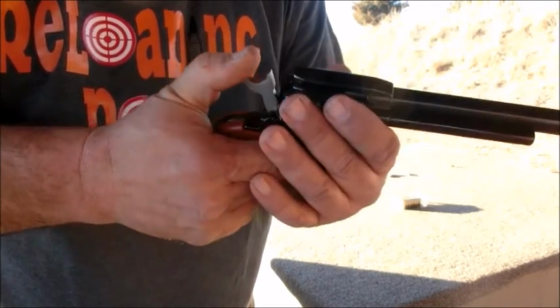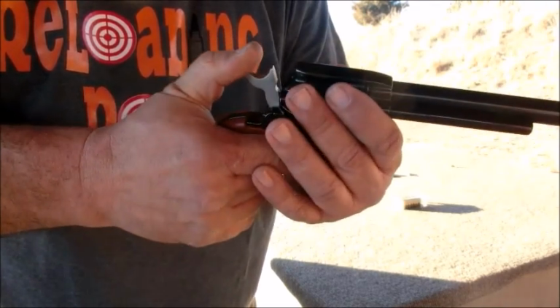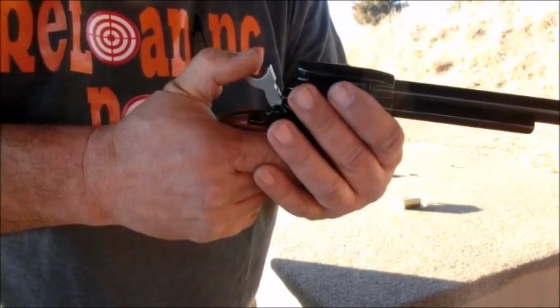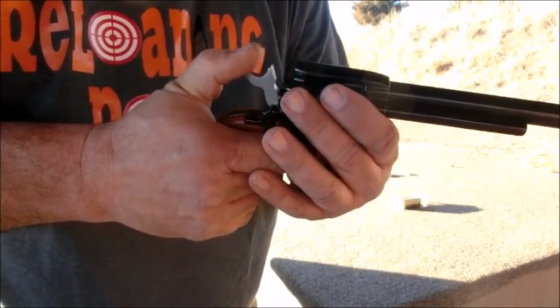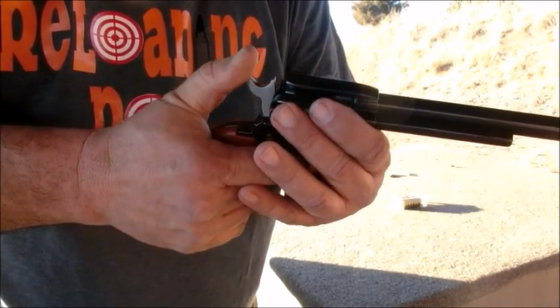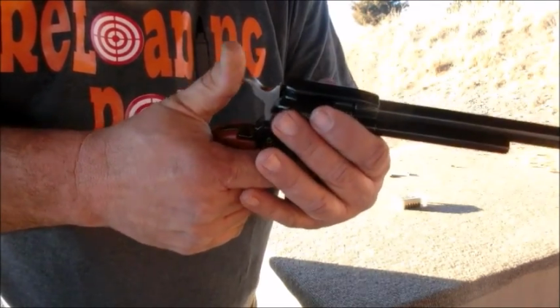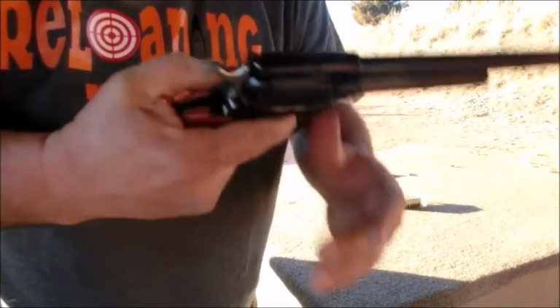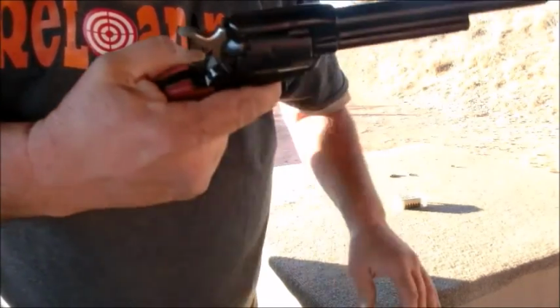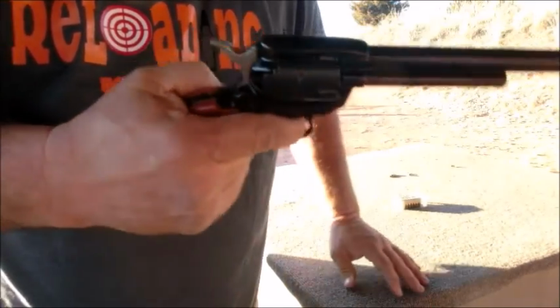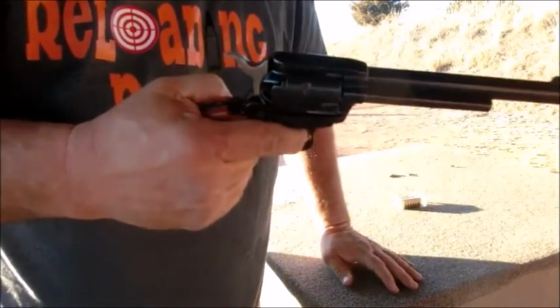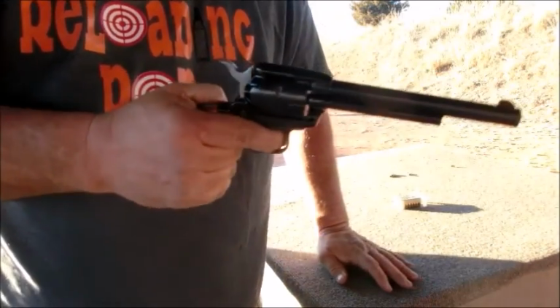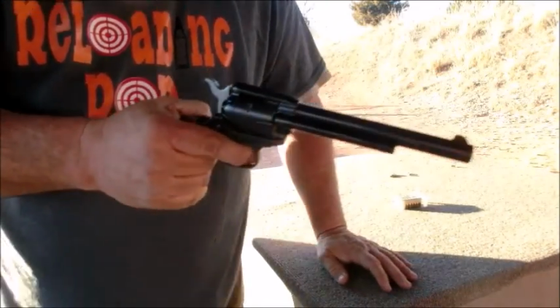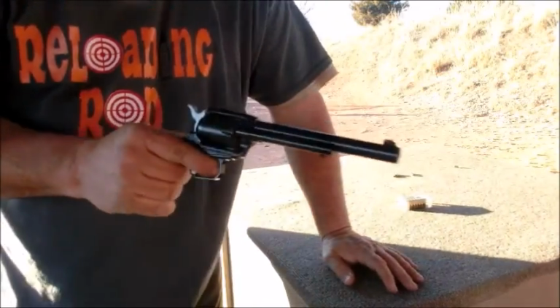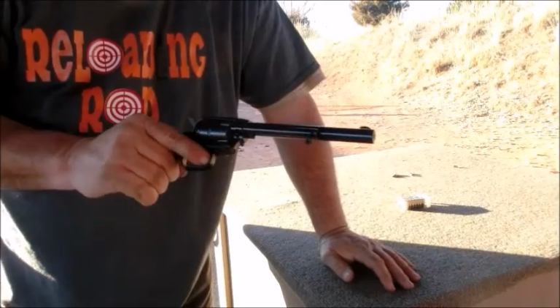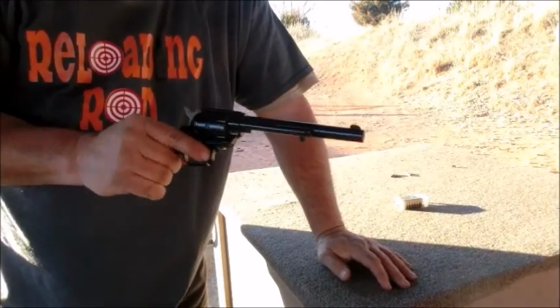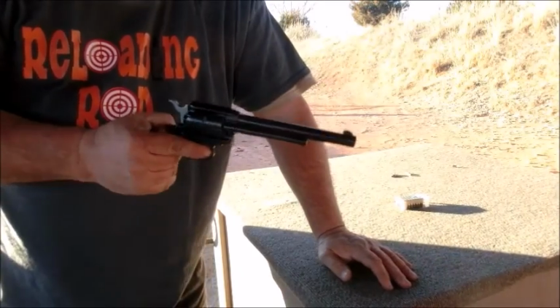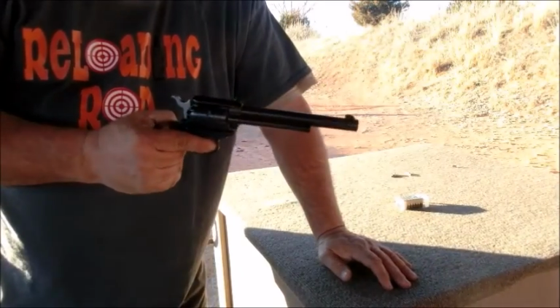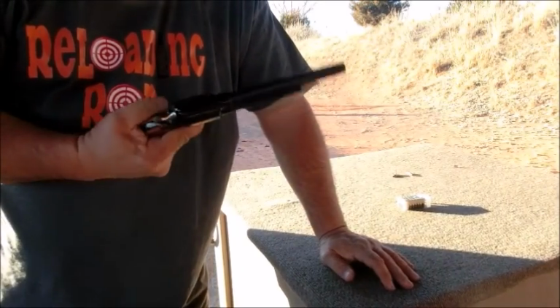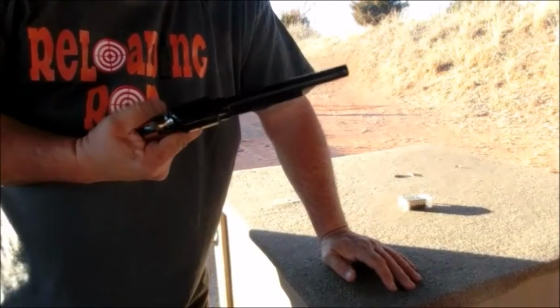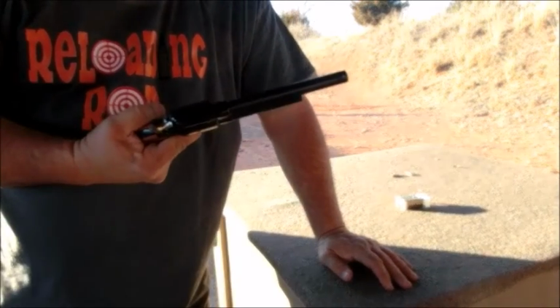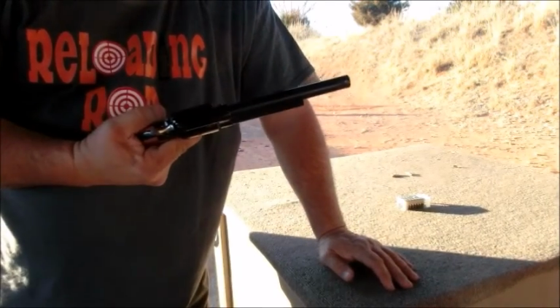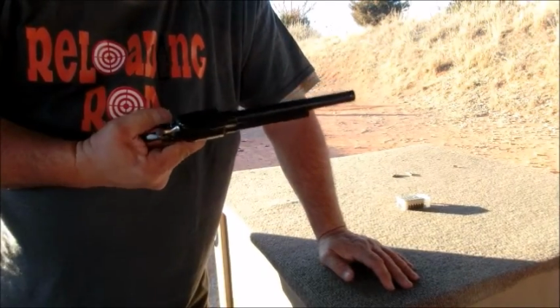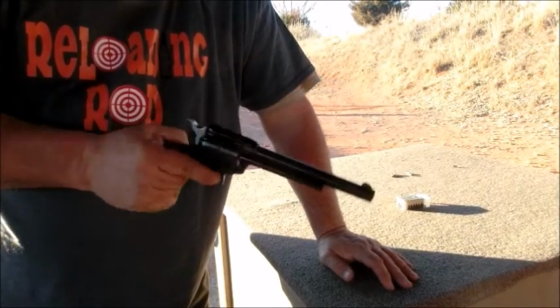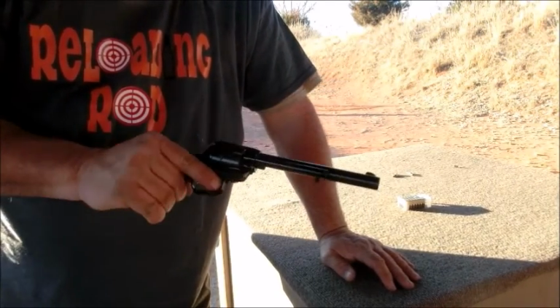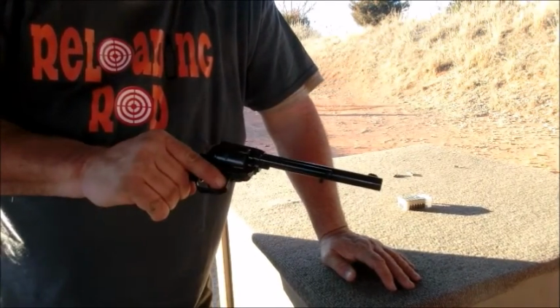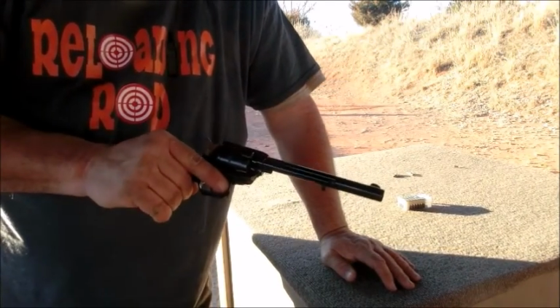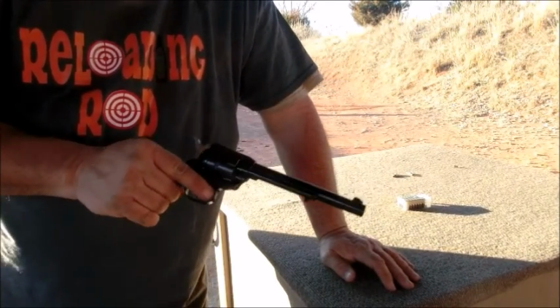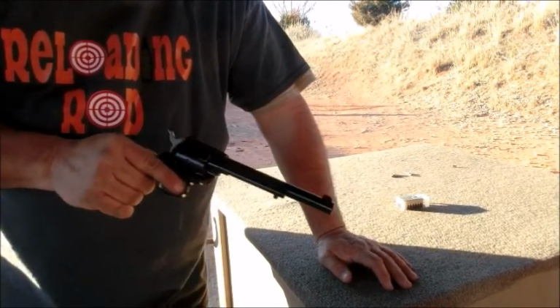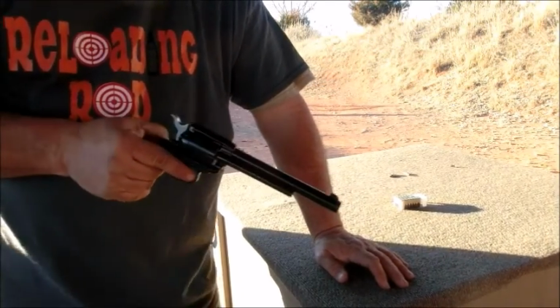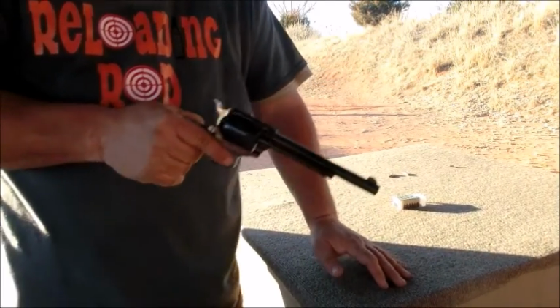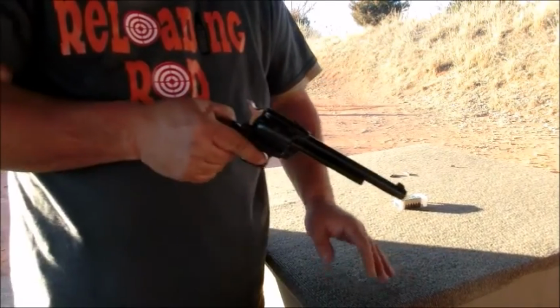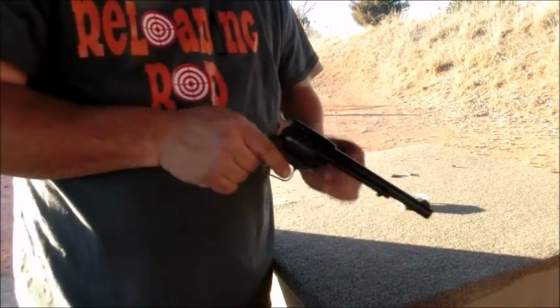Now you don't want to dry fire these — it's not good on any rimfire gun. So let's go ahead and see how to load it.